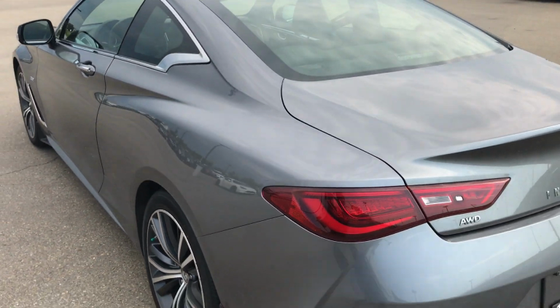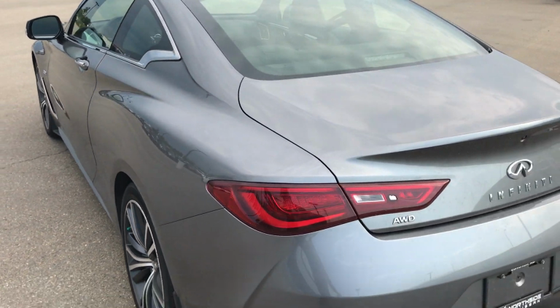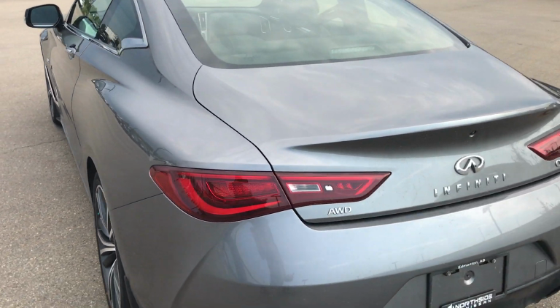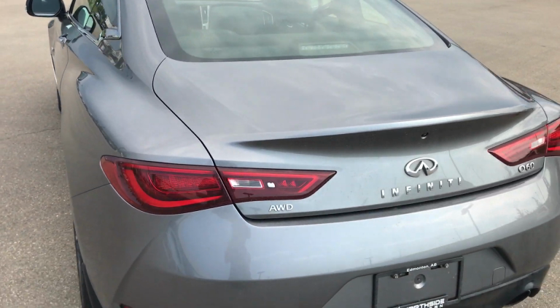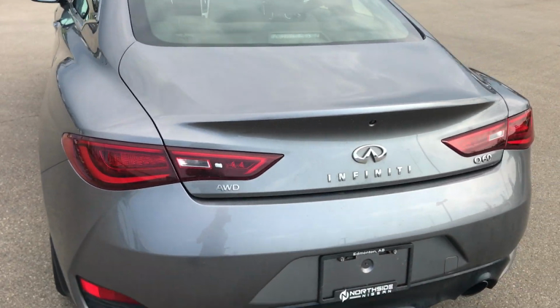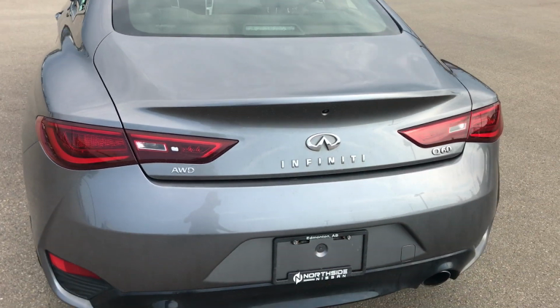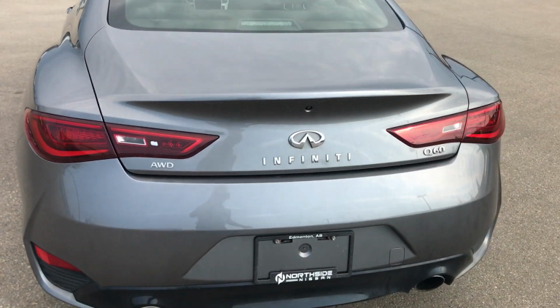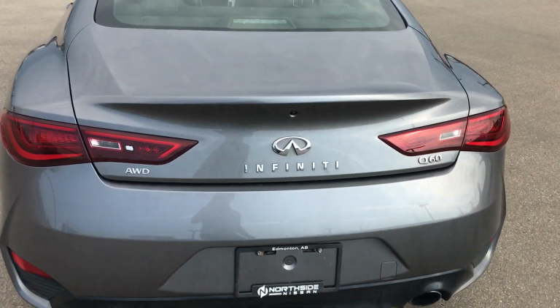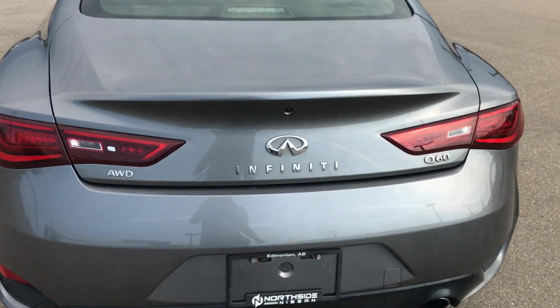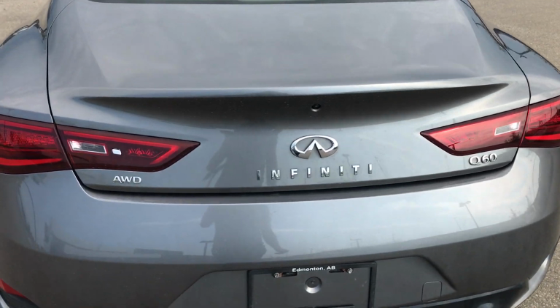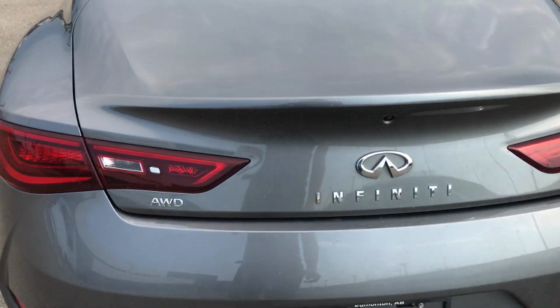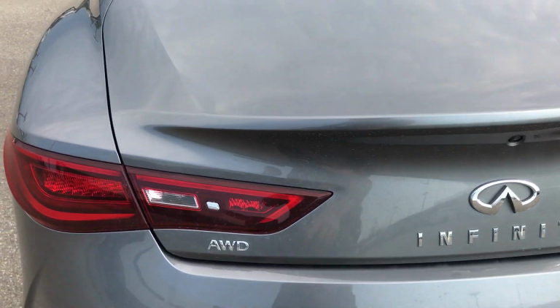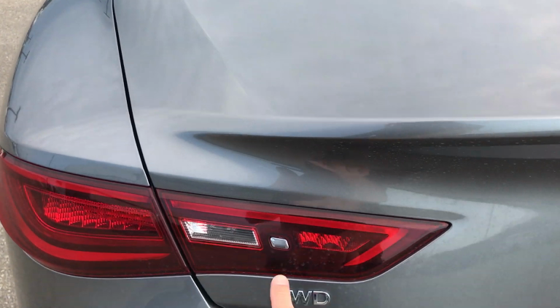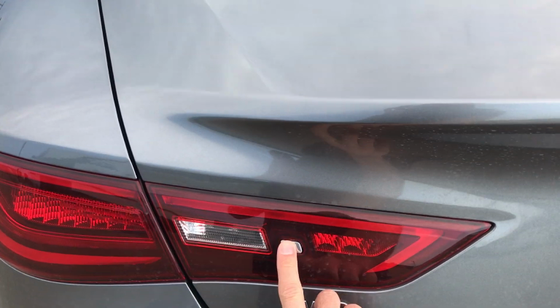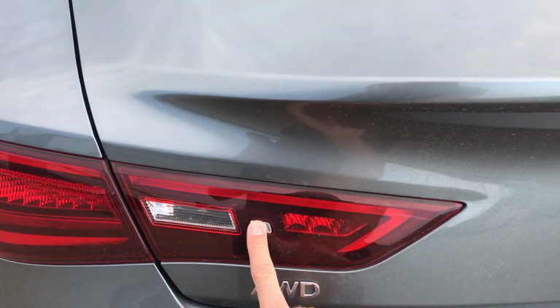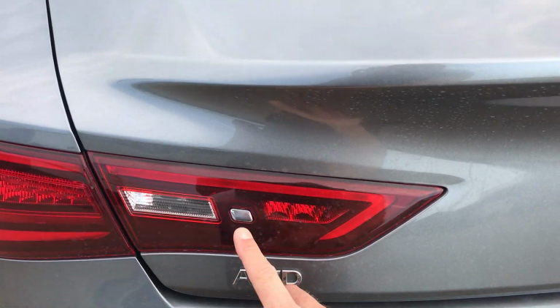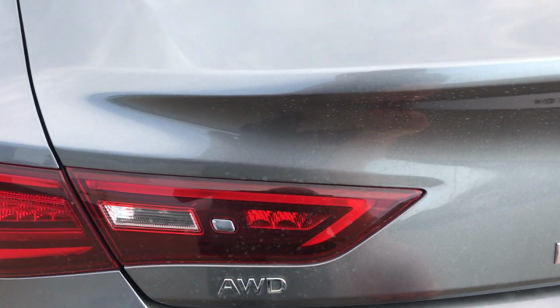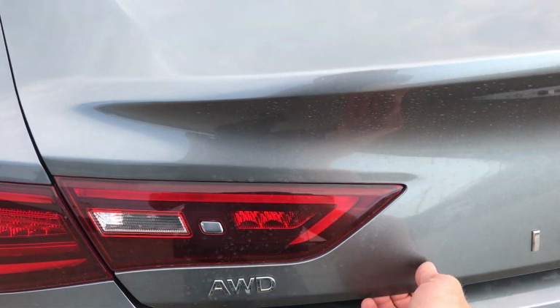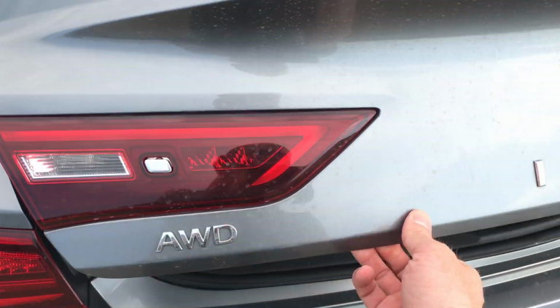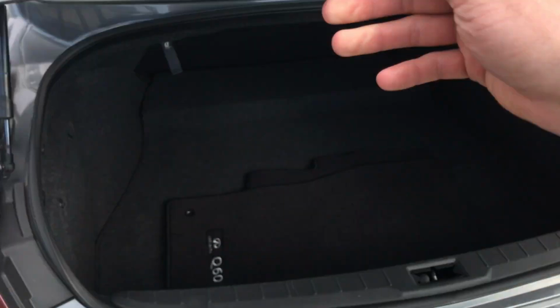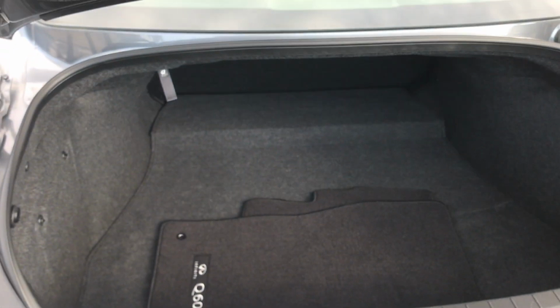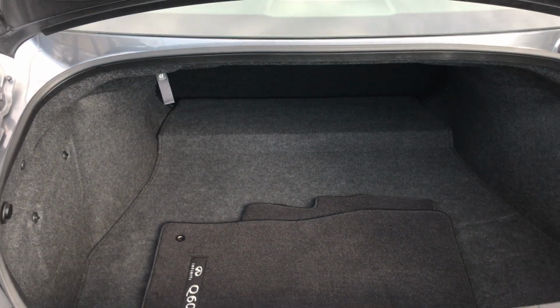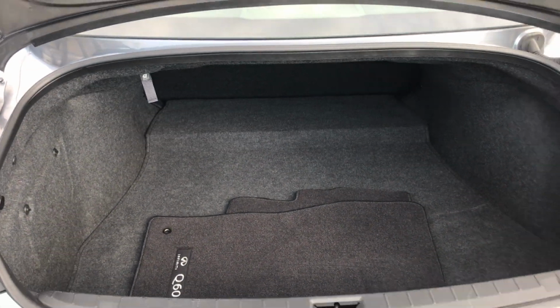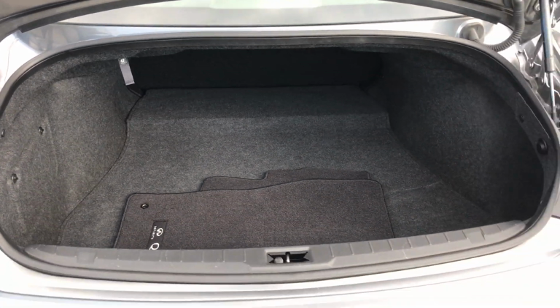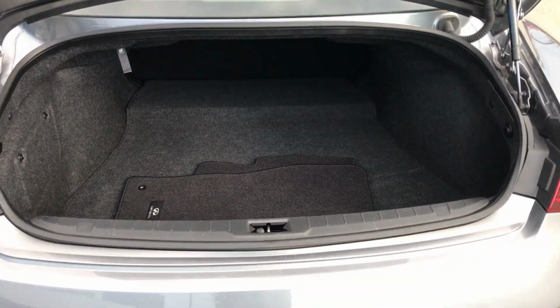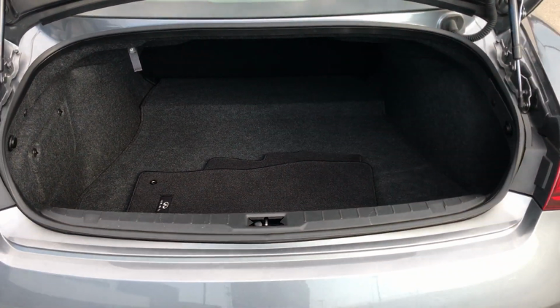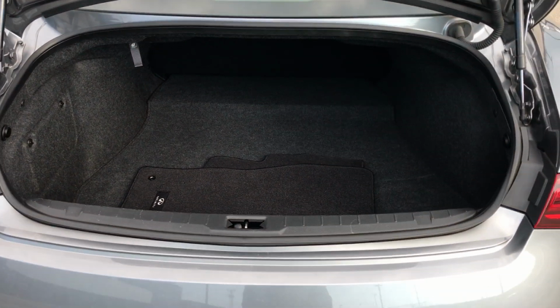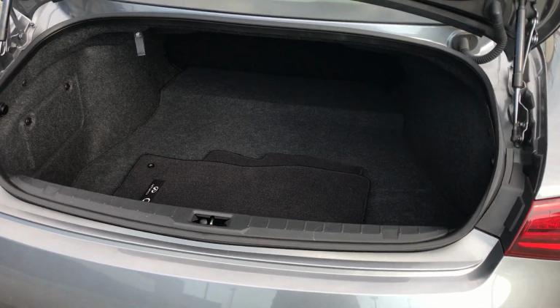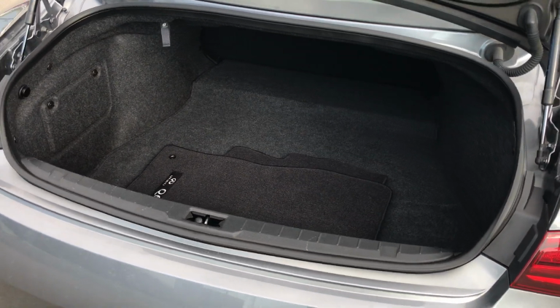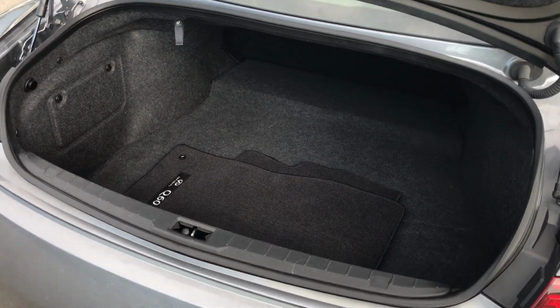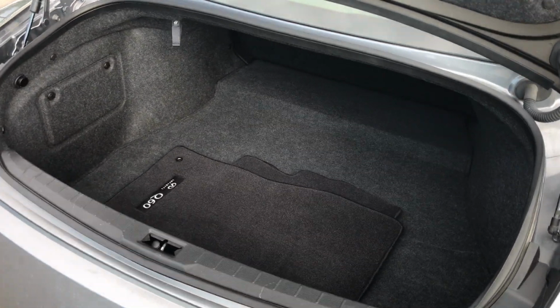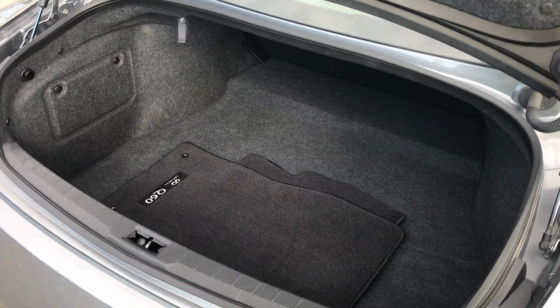In the back you can see the all-wheel drive Q60 badging. We have a button here to open the trunk, which has a shocking amount of trunk space considering the size of the car.